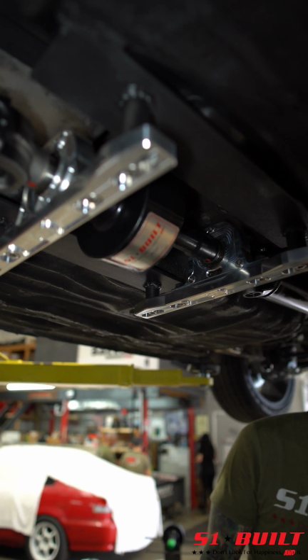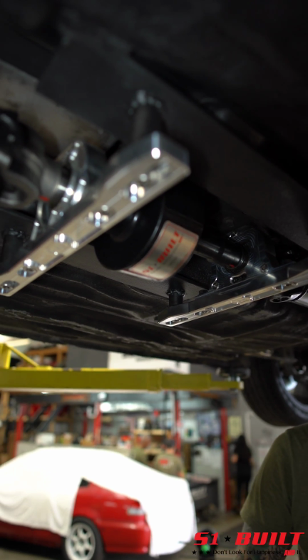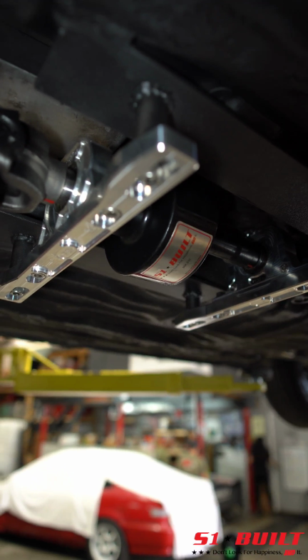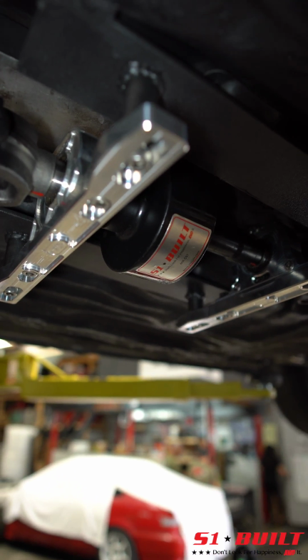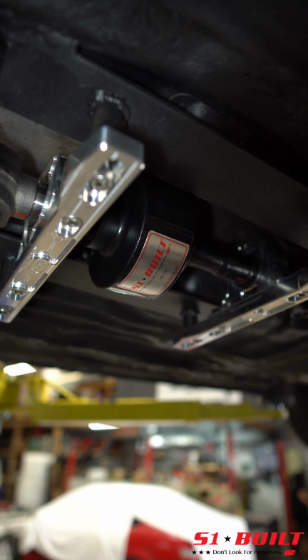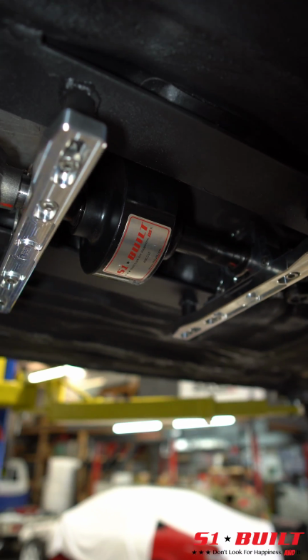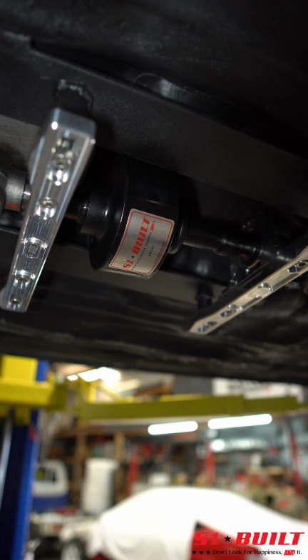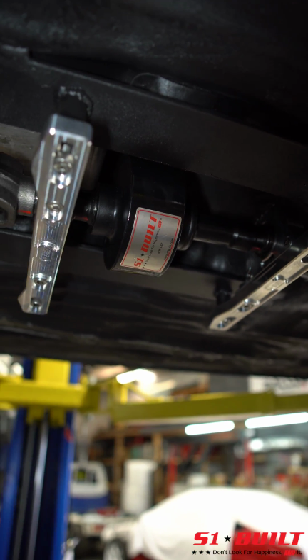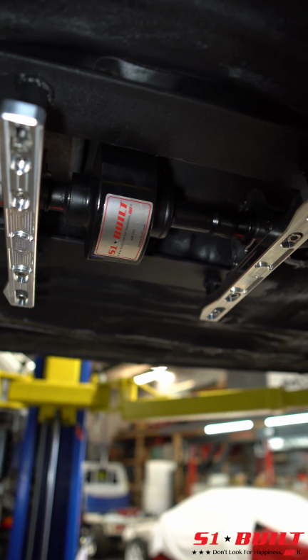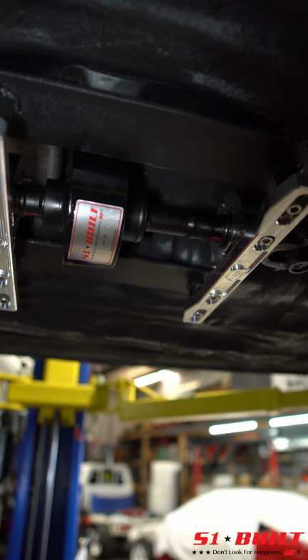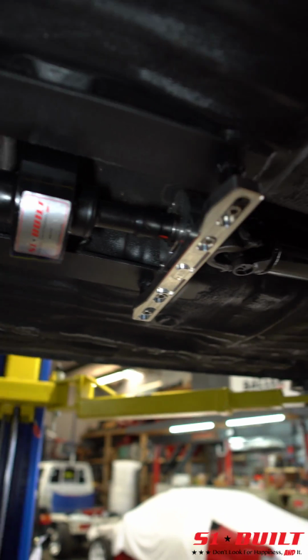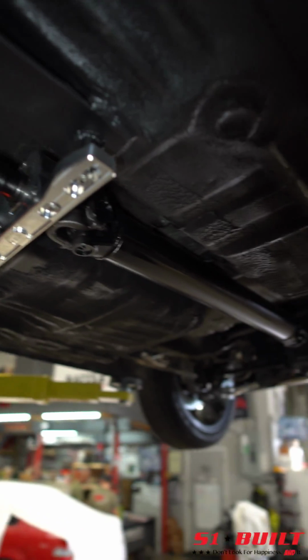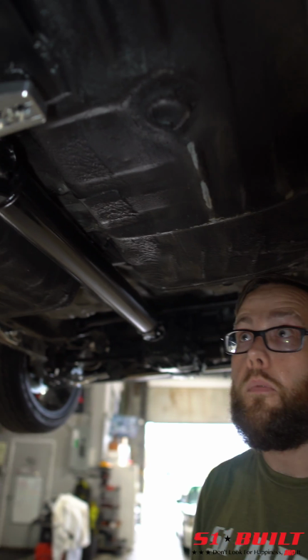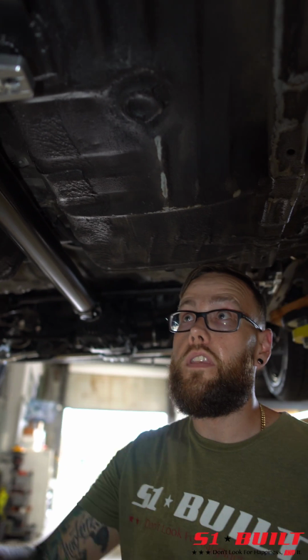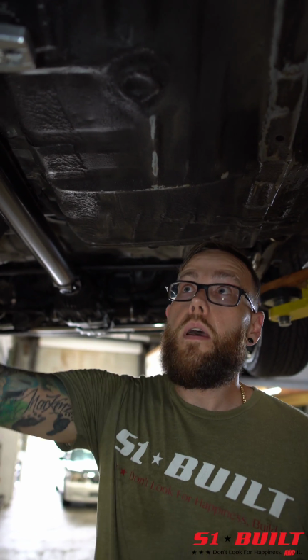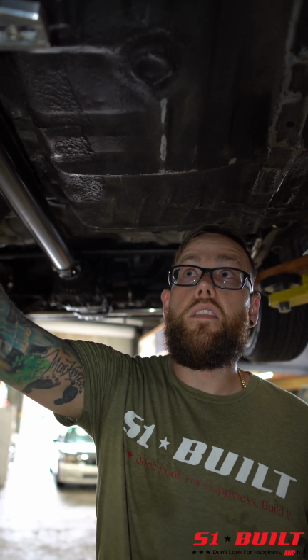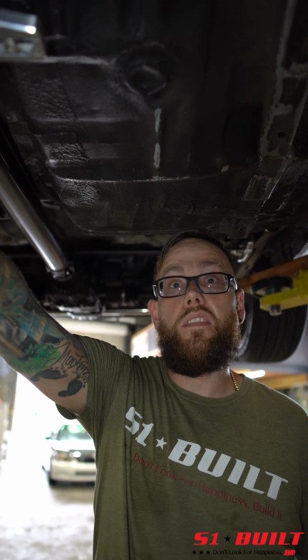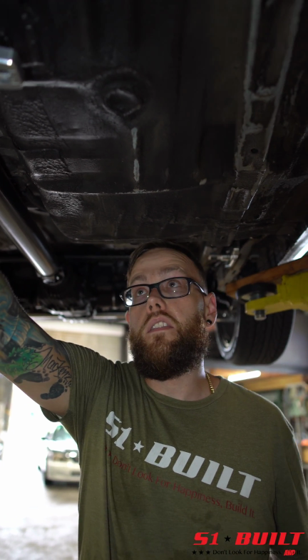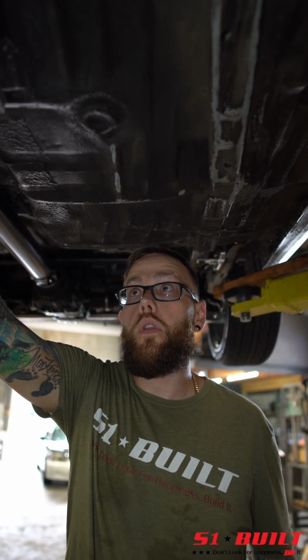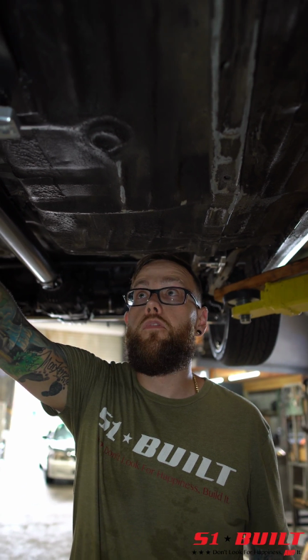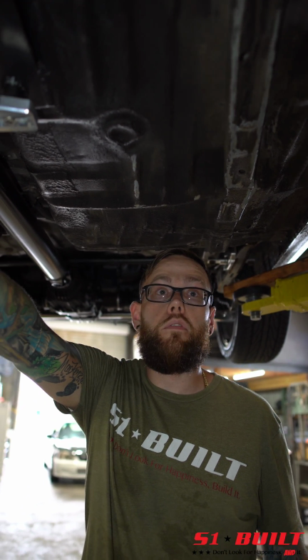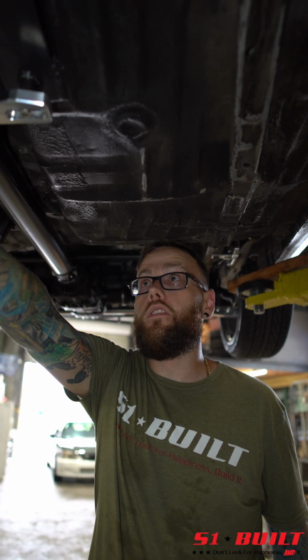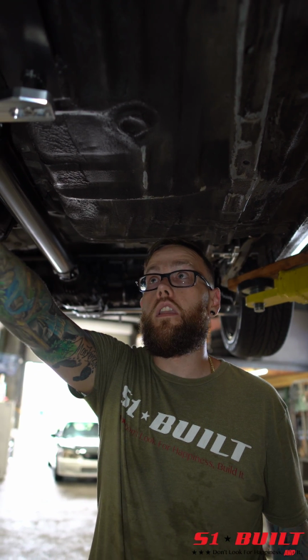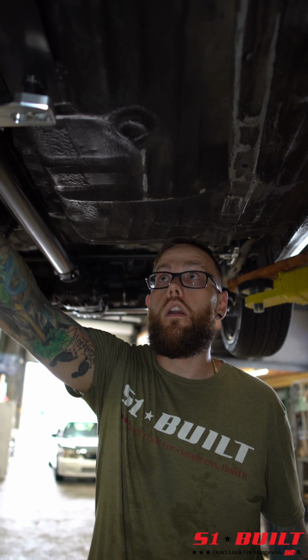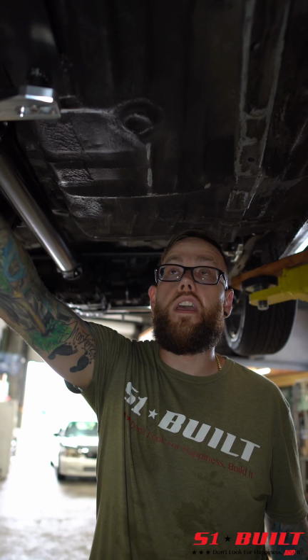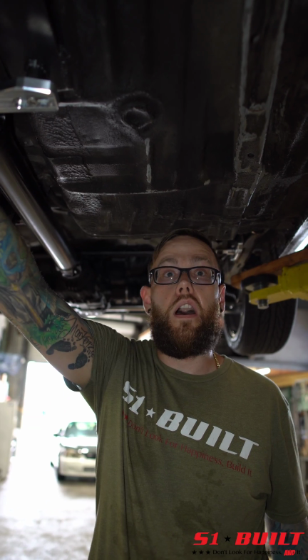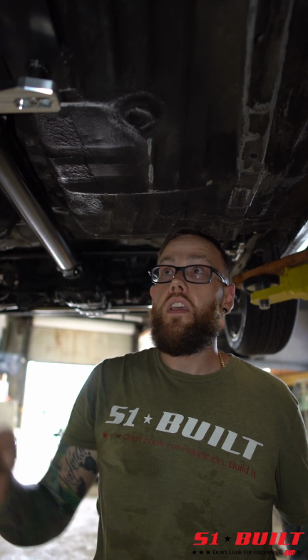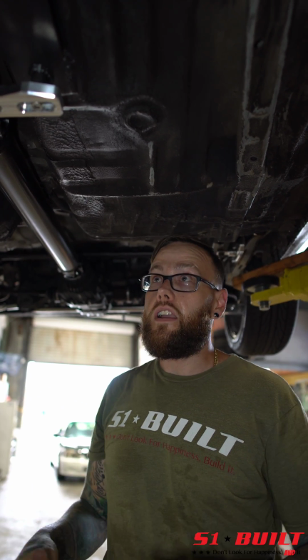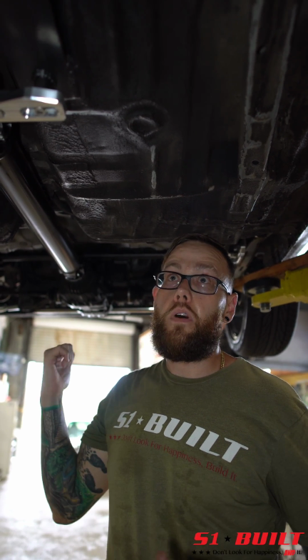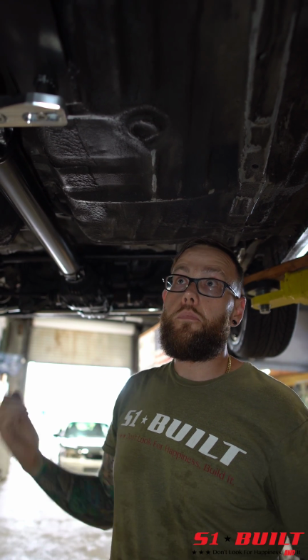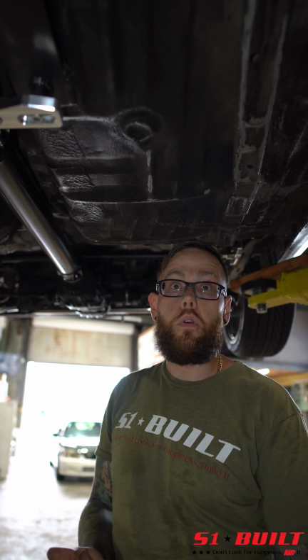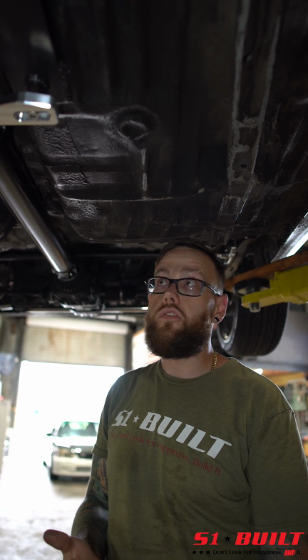We made these with customers in mind who were having issues with their current setups, where the packs inside the OEM Freelander viscous that they're running are wearing out. They're not getting as much grip to the rear wheel as they should.